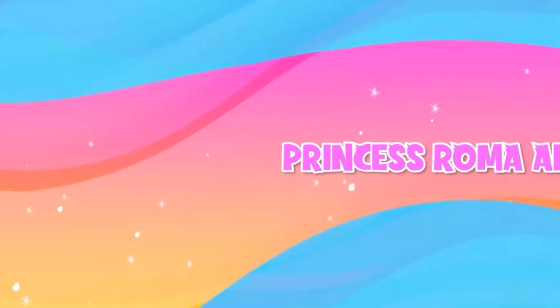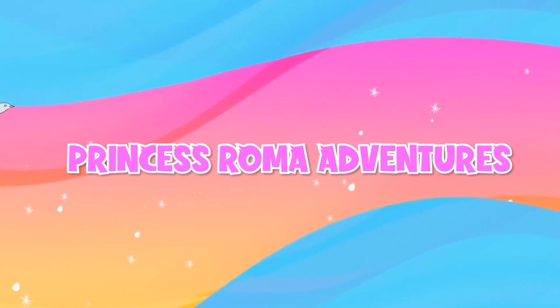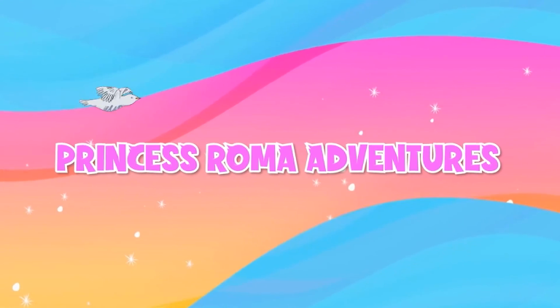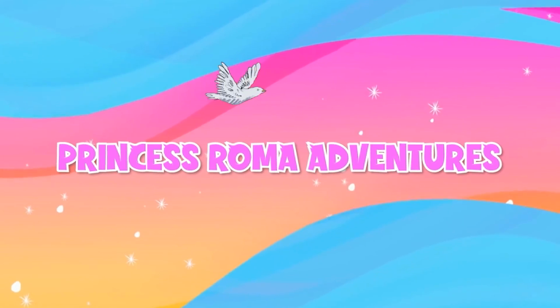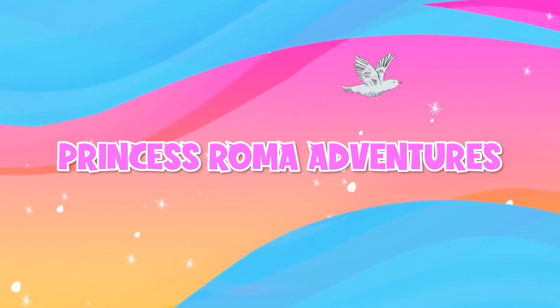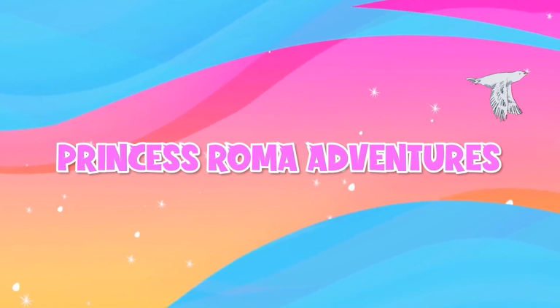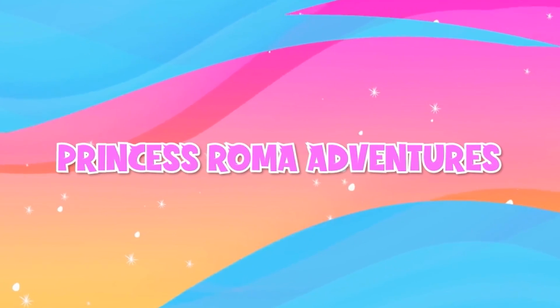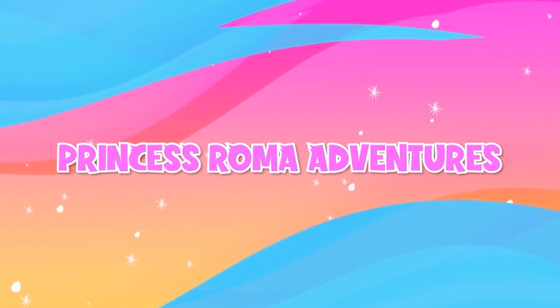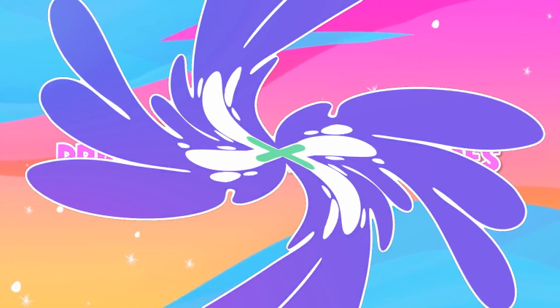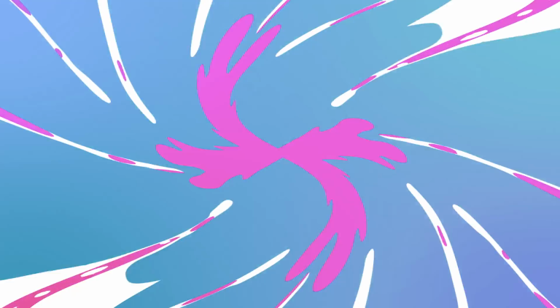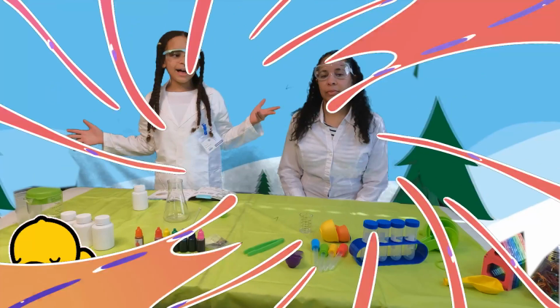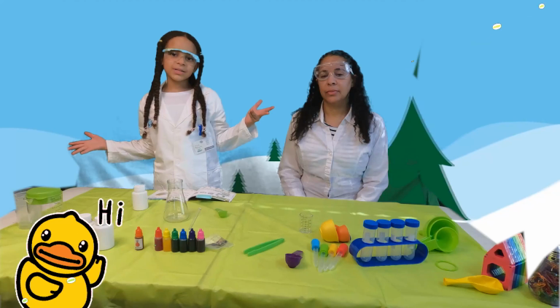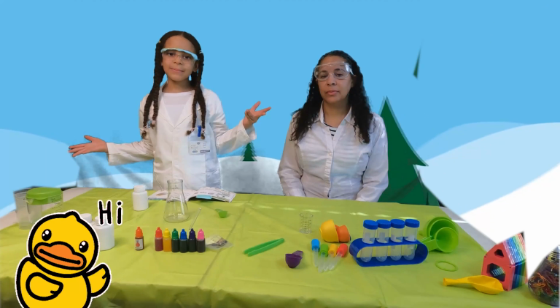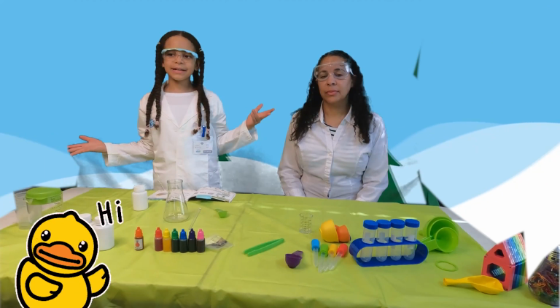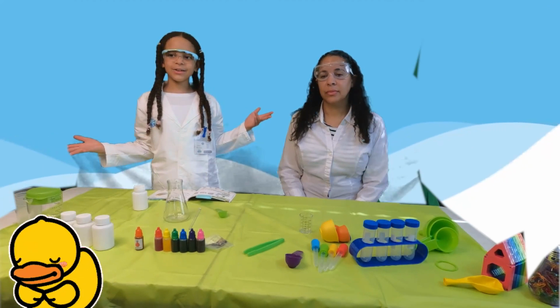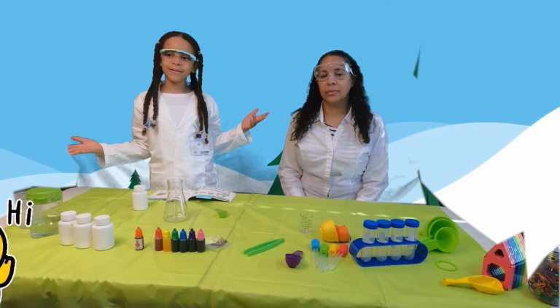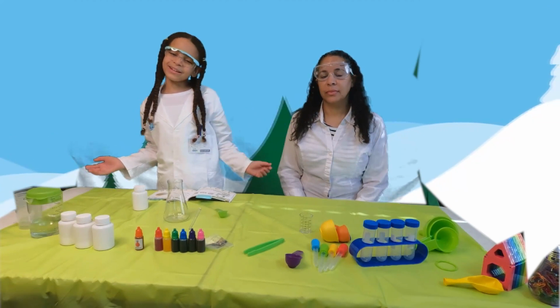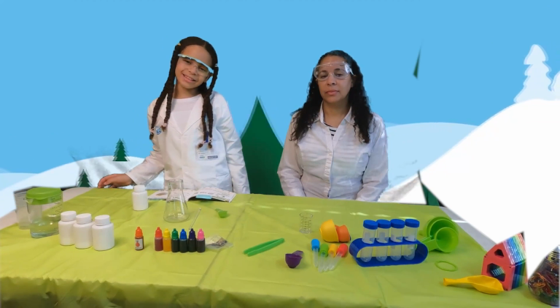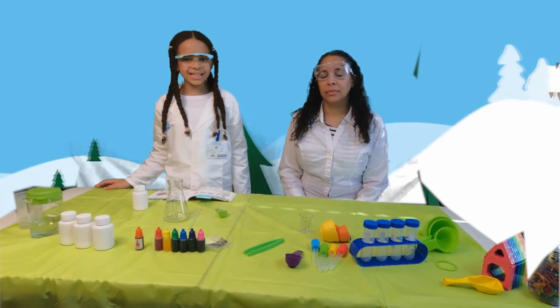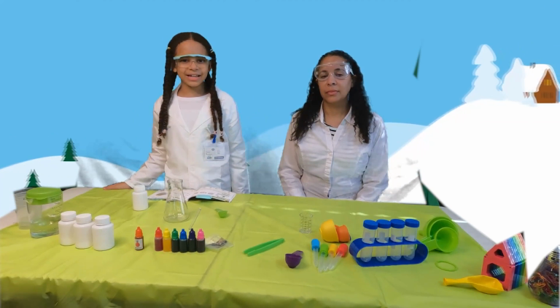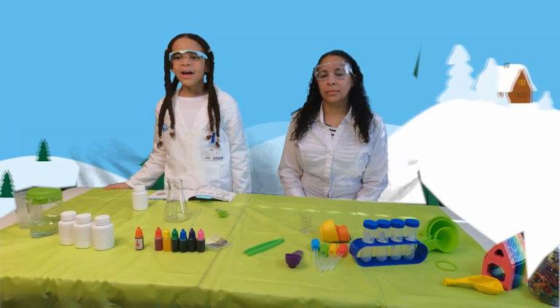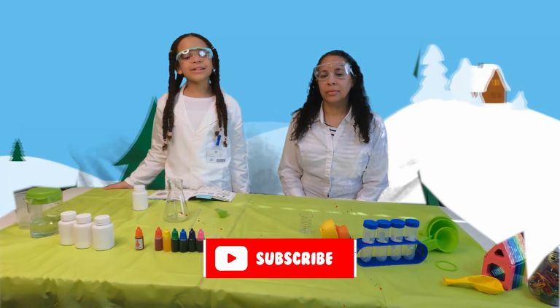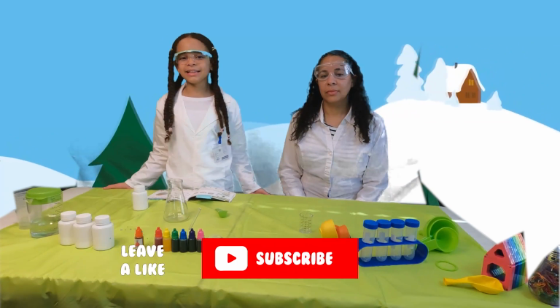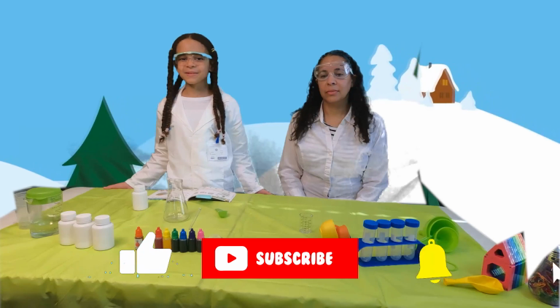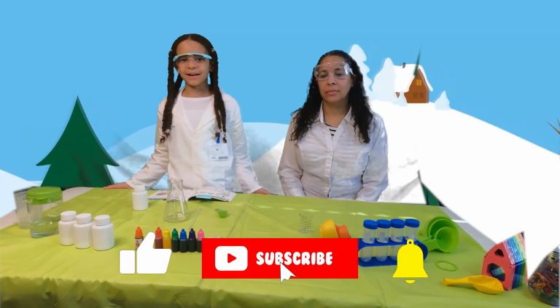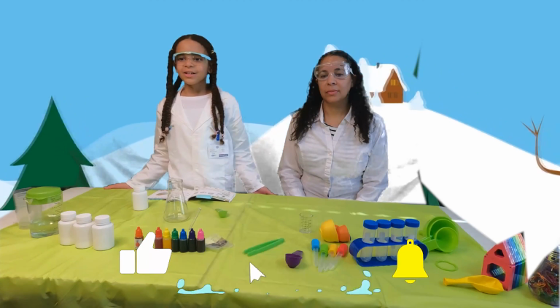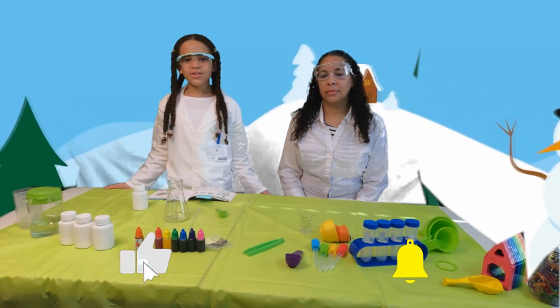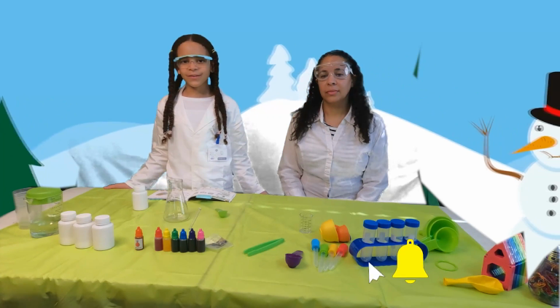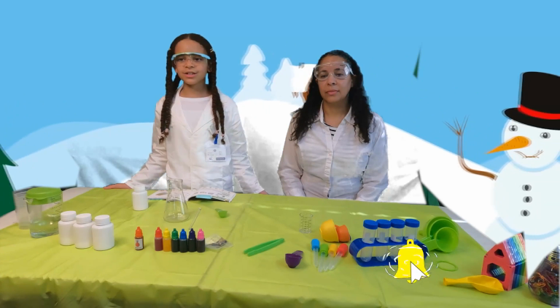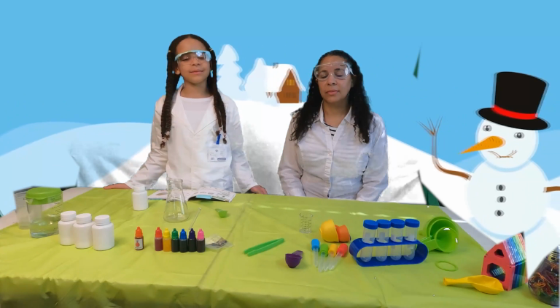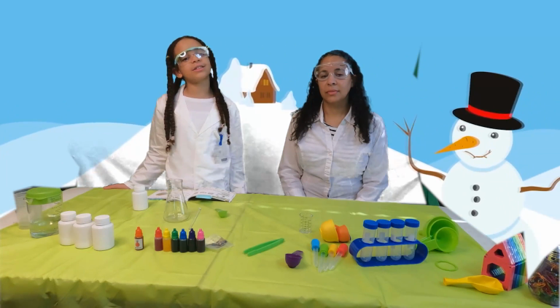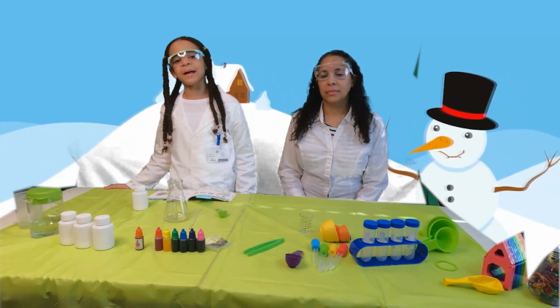Welcome to Princess Romba's Adventures! Hey guys, welcome back to my channel. Before we get on with this awesome adventure, make sure to click that subscribe button, turn on notifications, and give me a huge thumbs up.